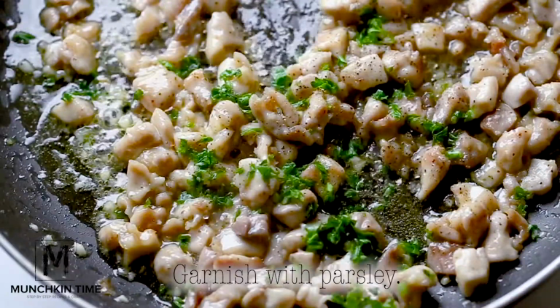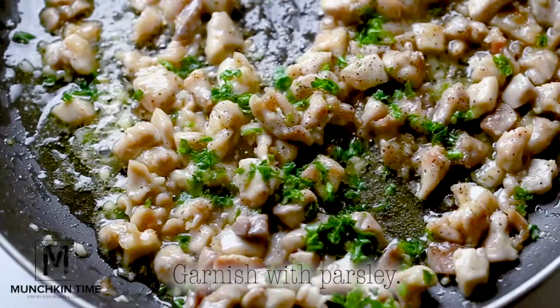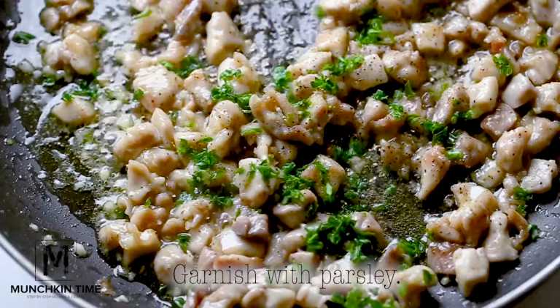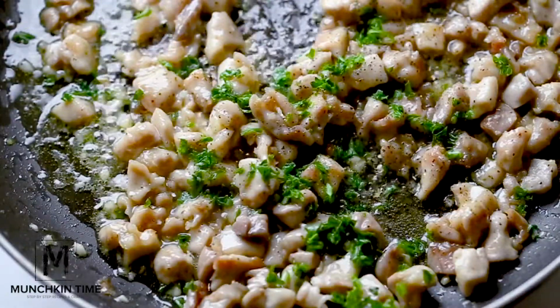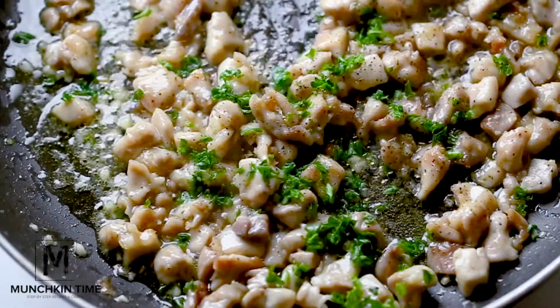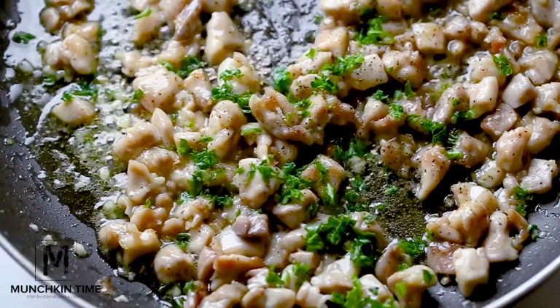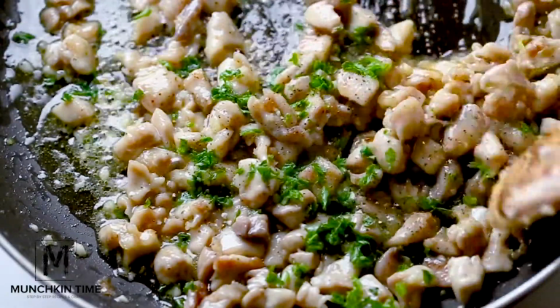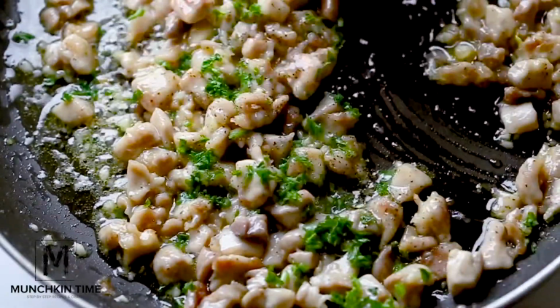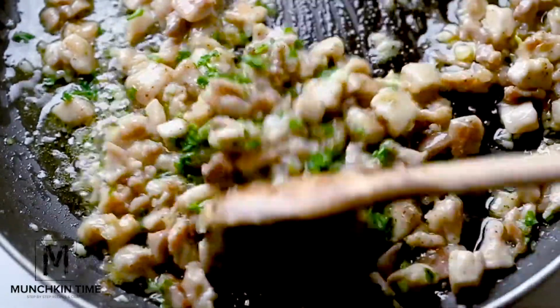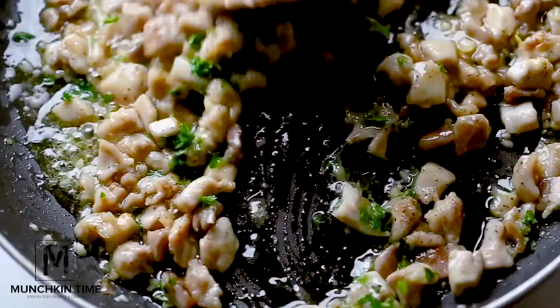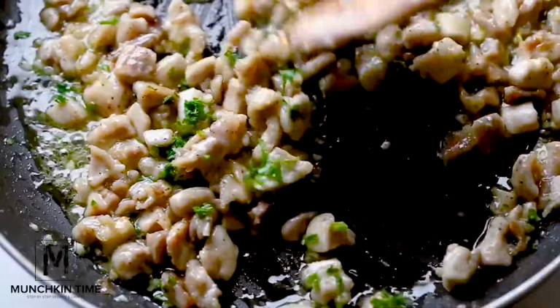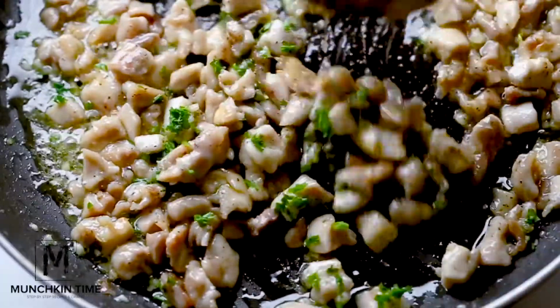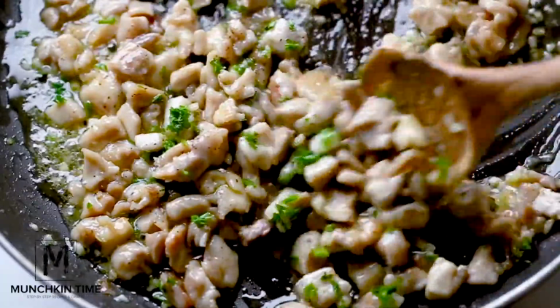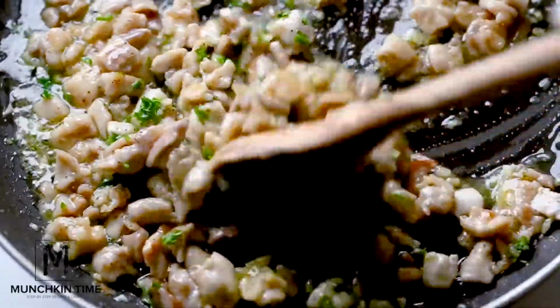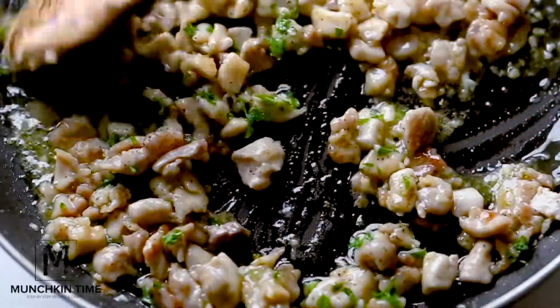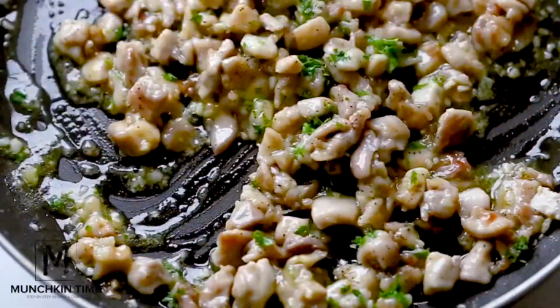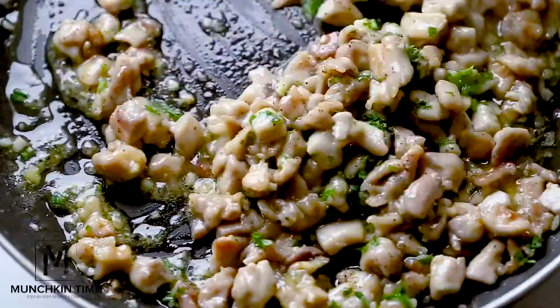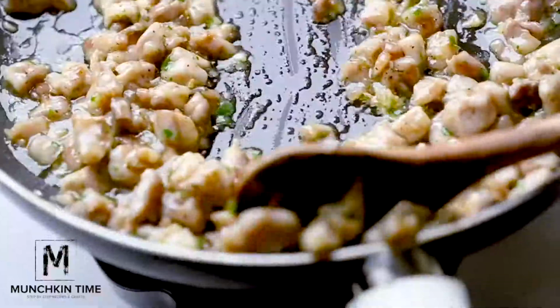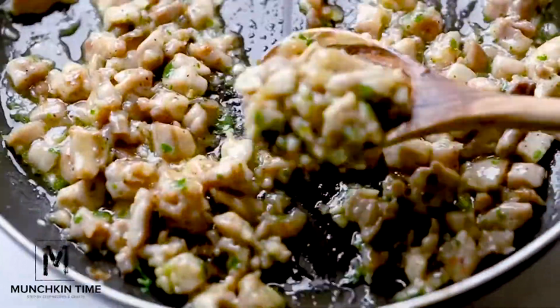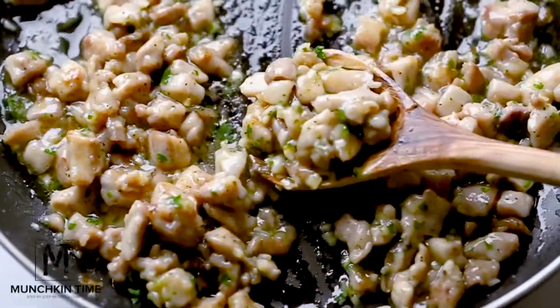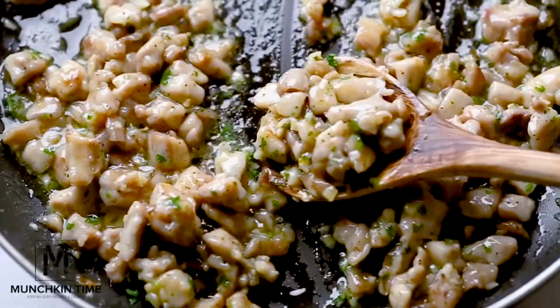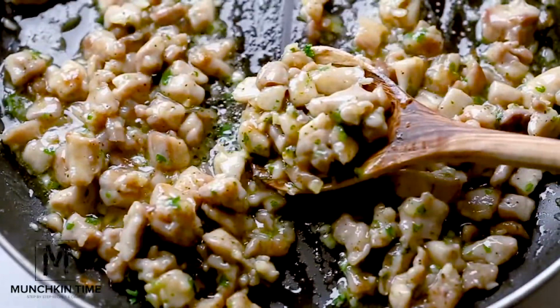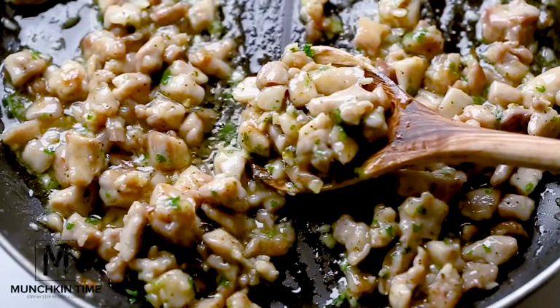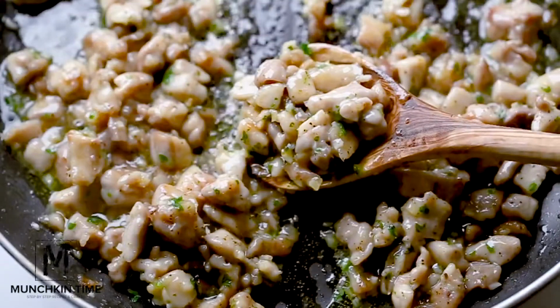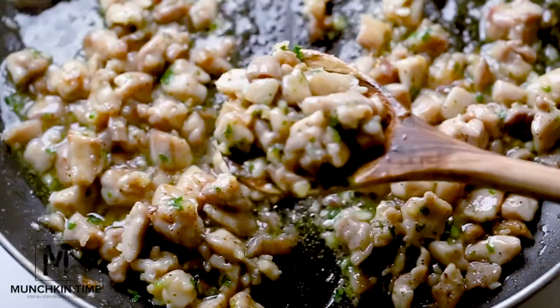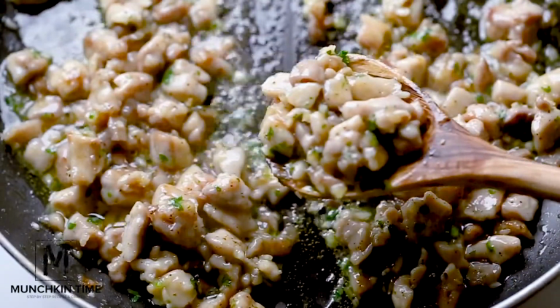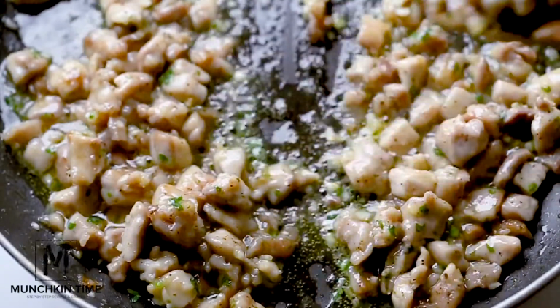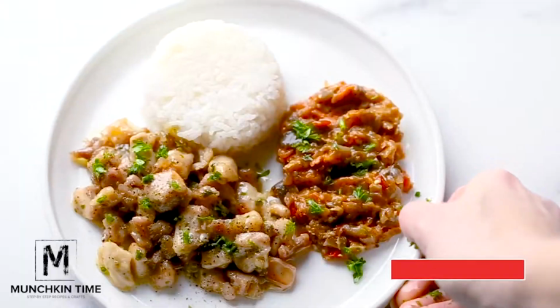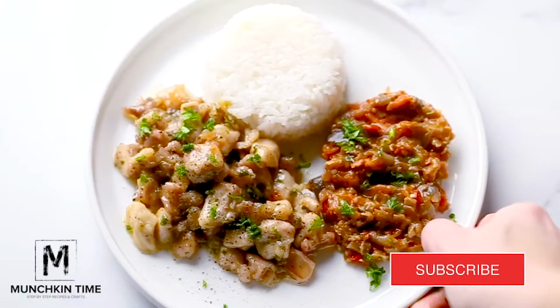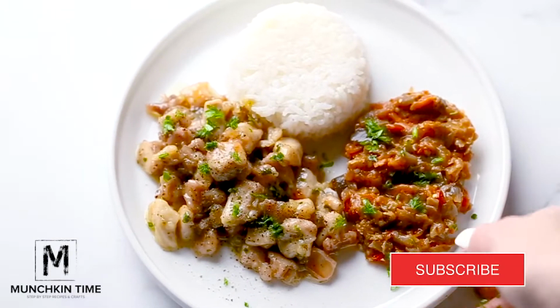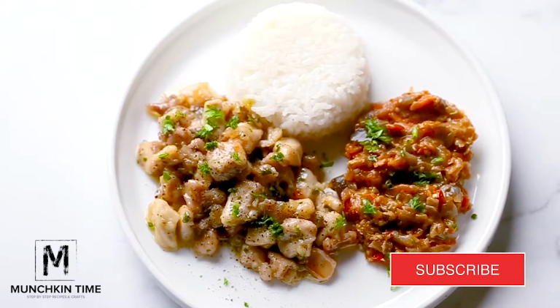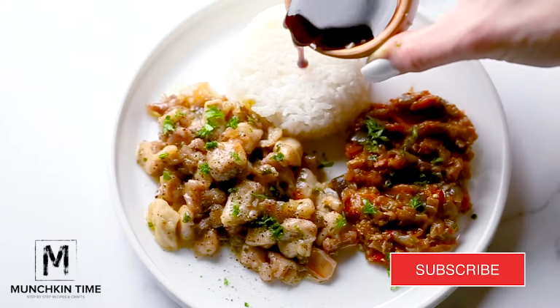And here's our last step. Garnish honey garlic chicken with parsley and serve with rice and eggplant spread — I'll link the recipes down below for what I like to use for that.